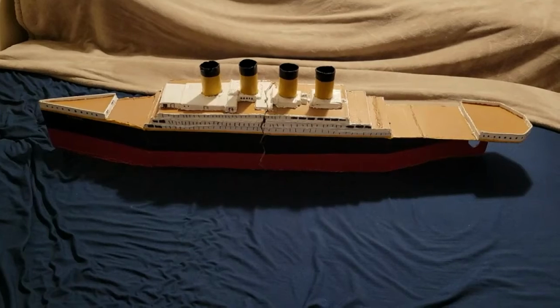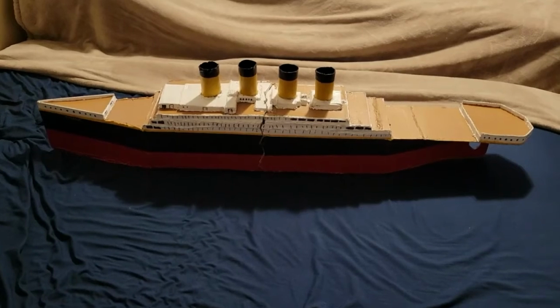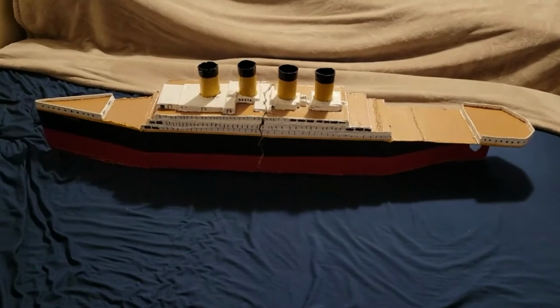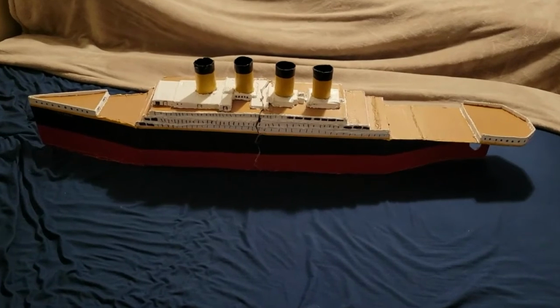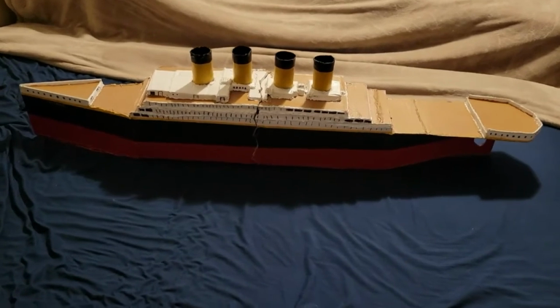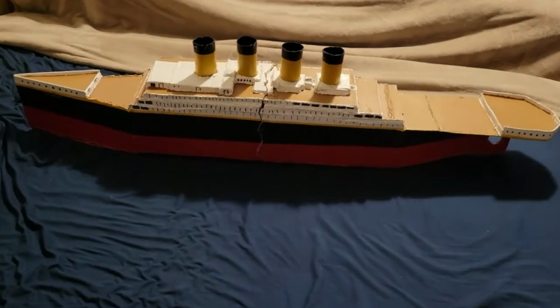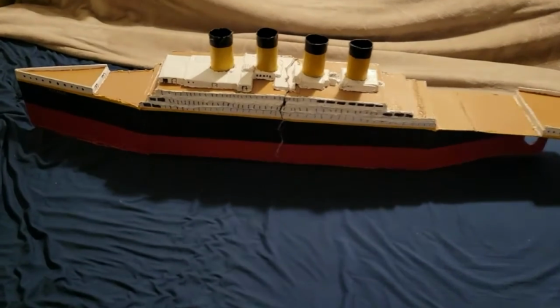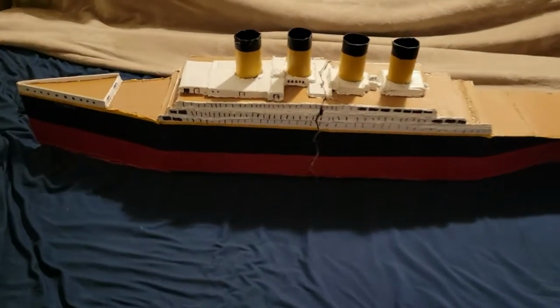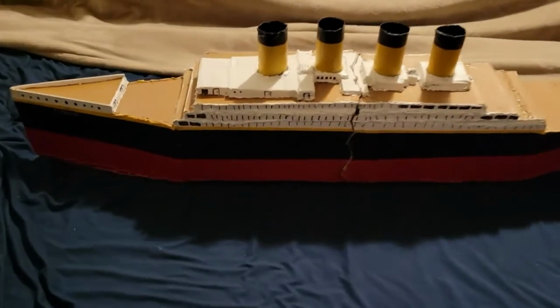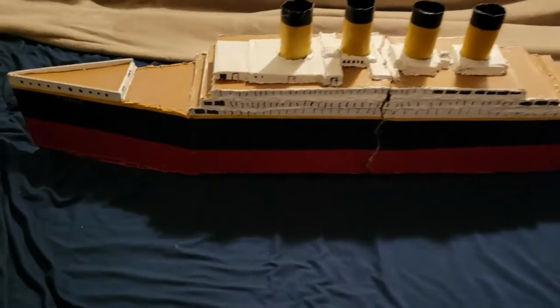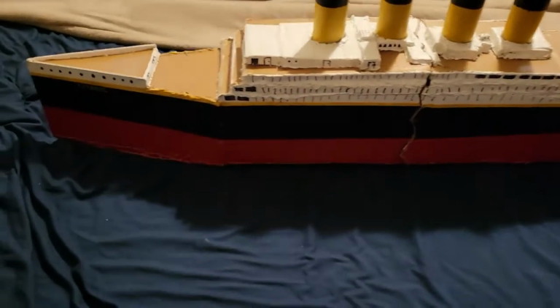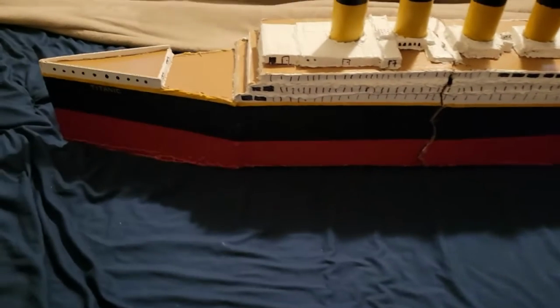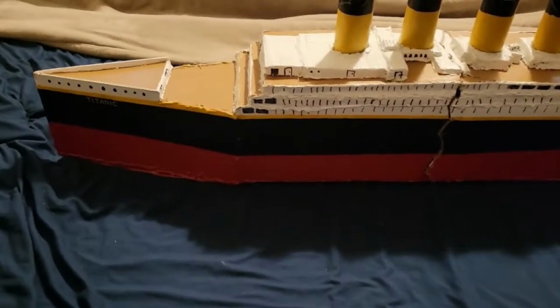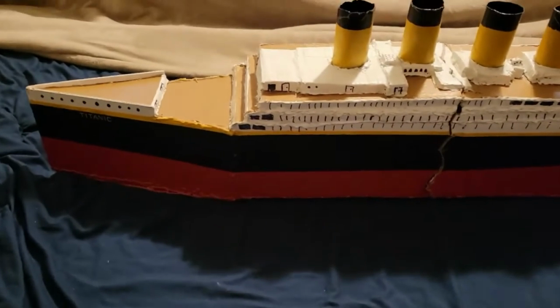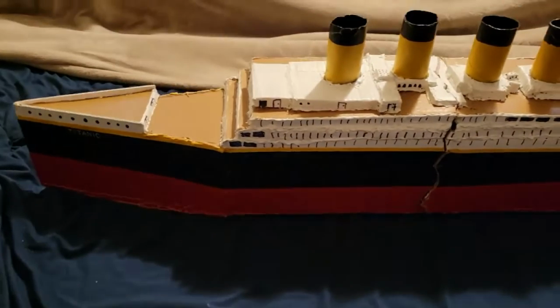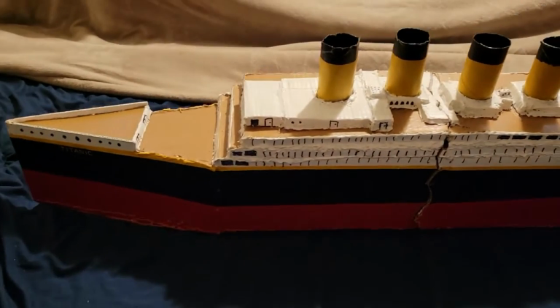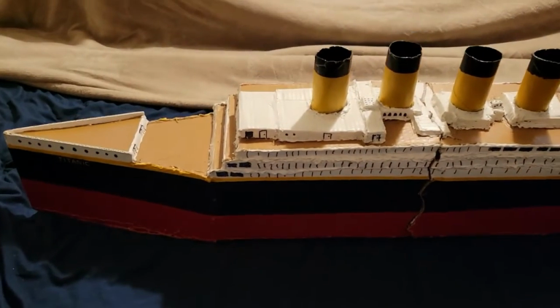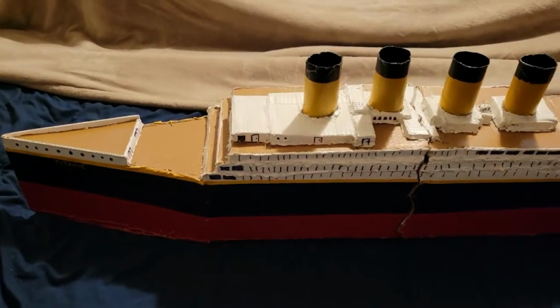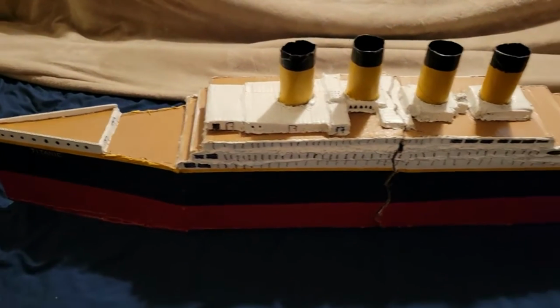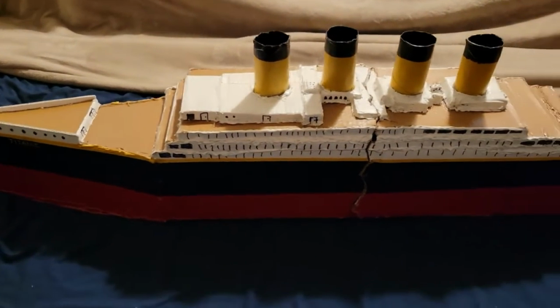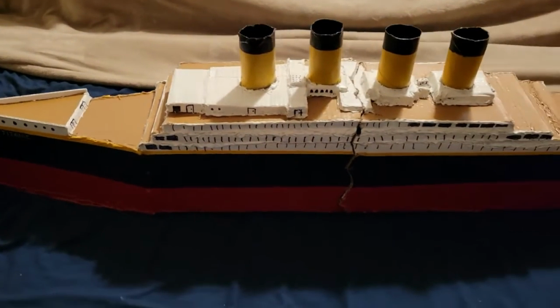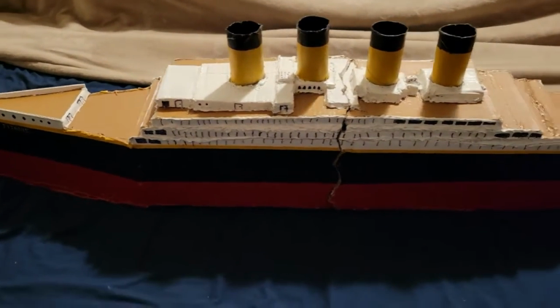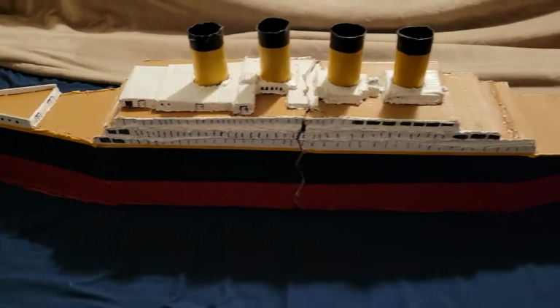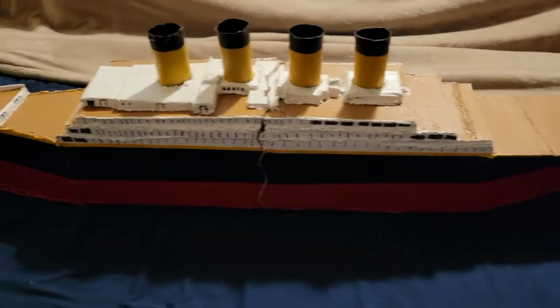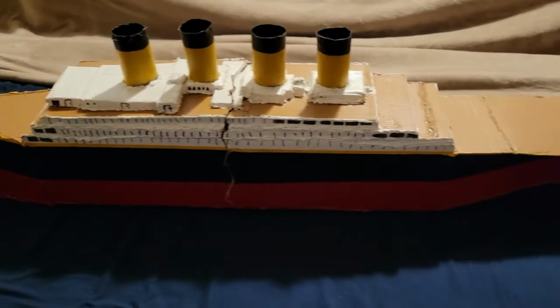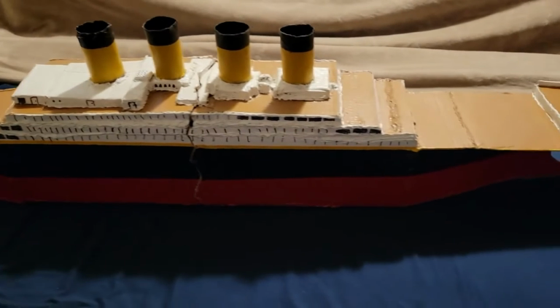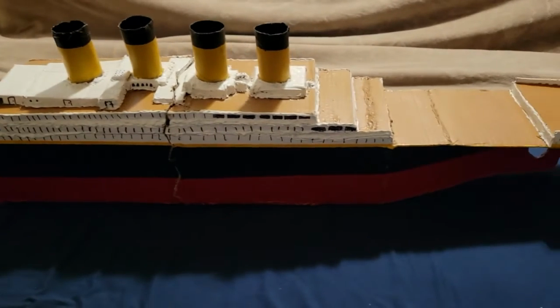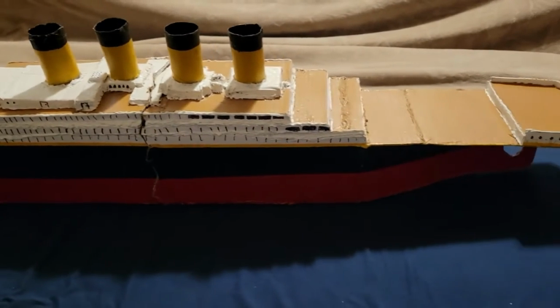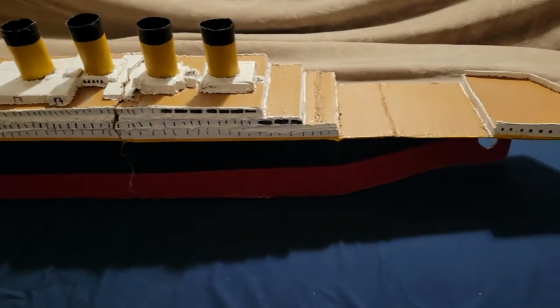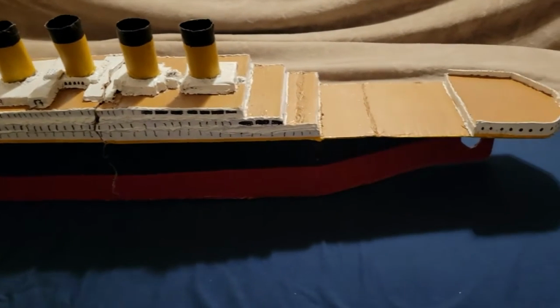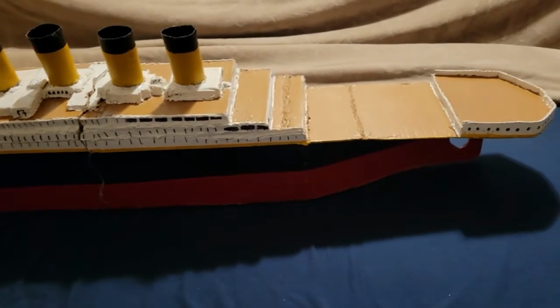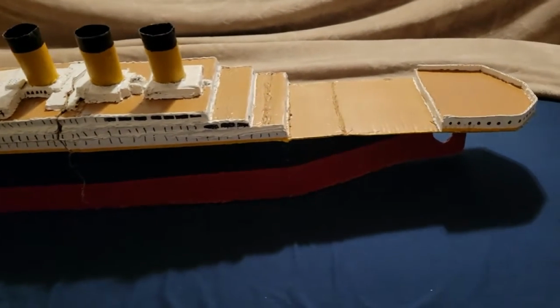Hey guys, this is Gamer Bros back again with a new Titanic model made out of cardboard. I built it and it looks great, doesn't it?